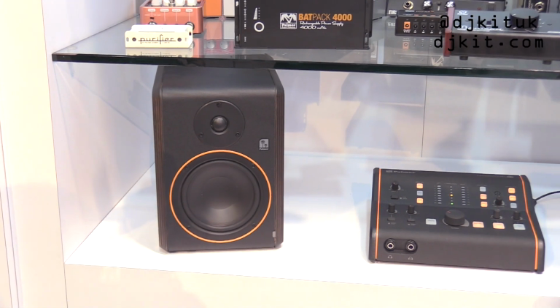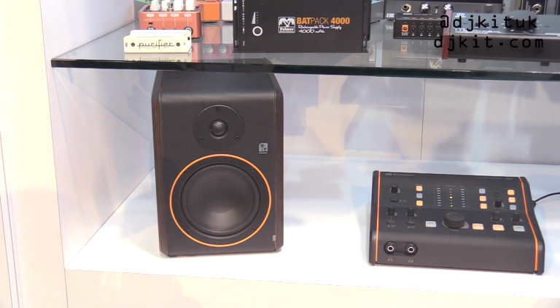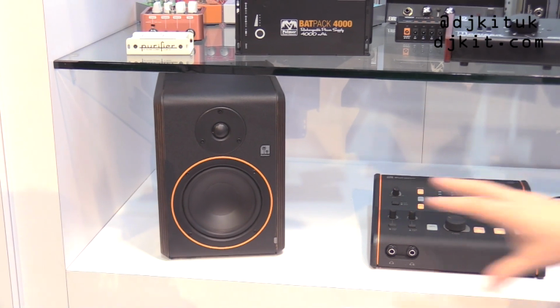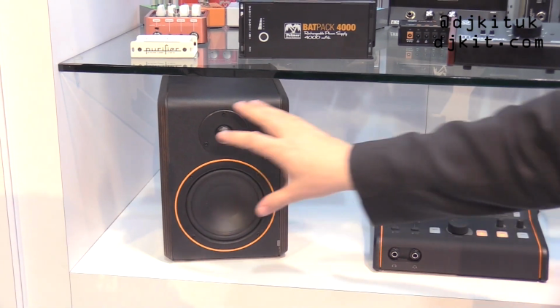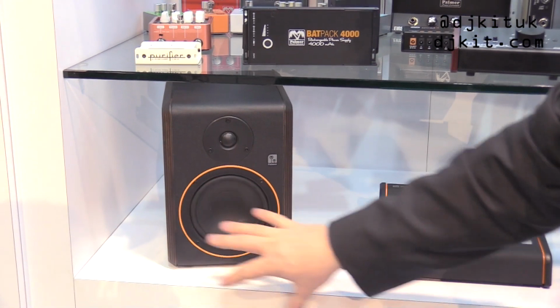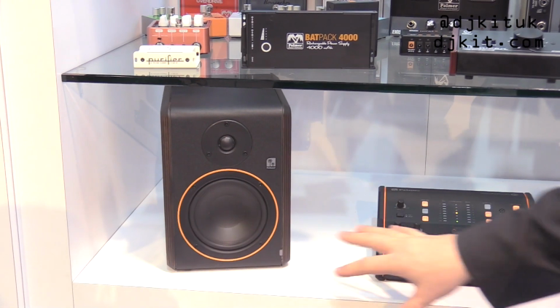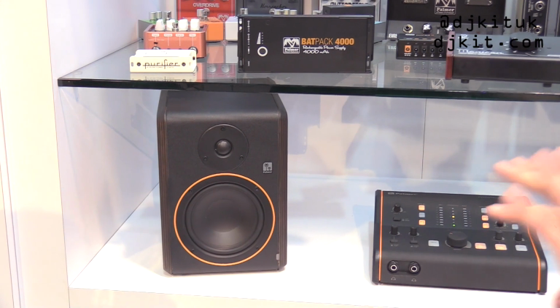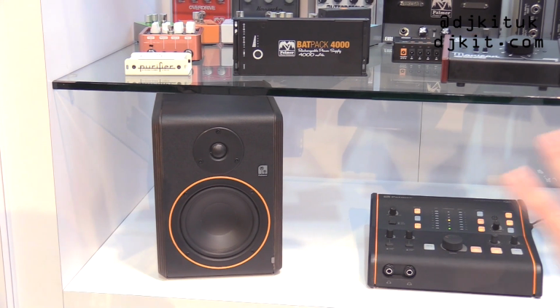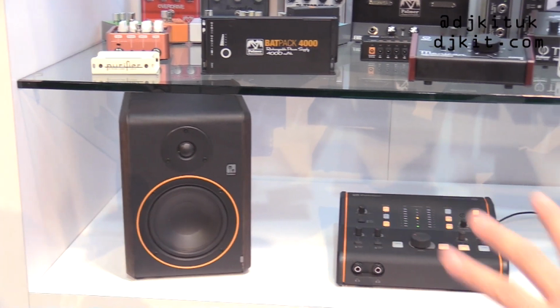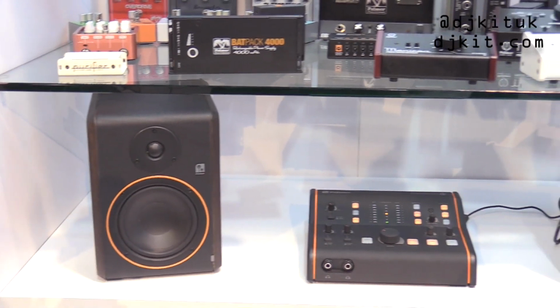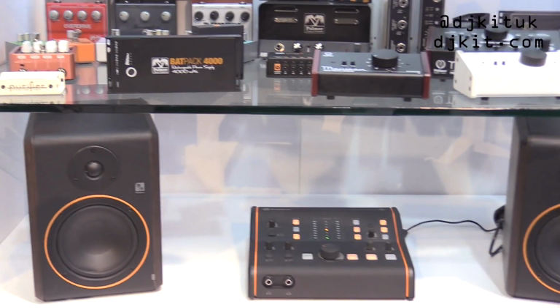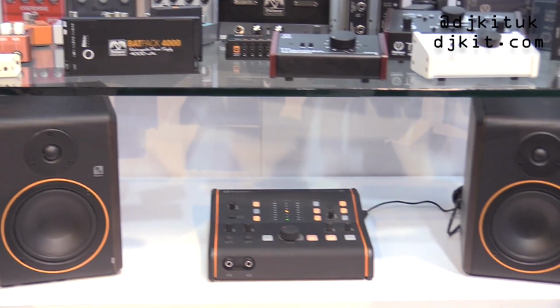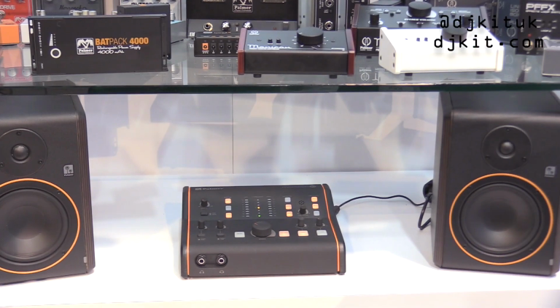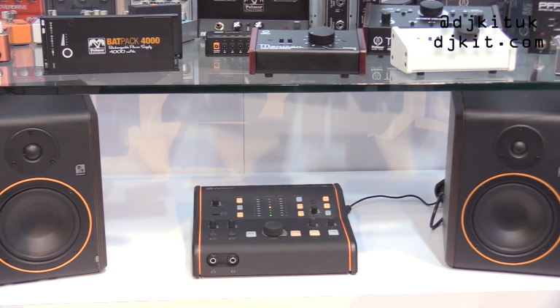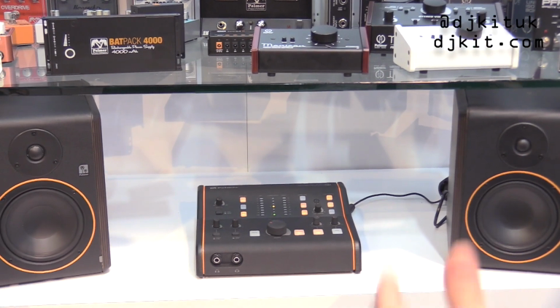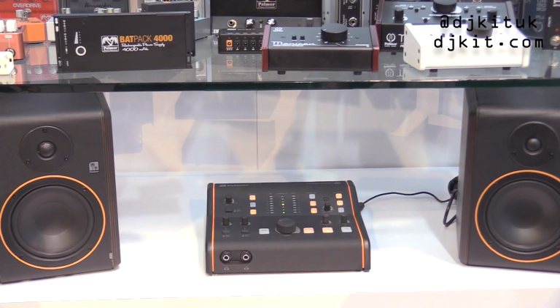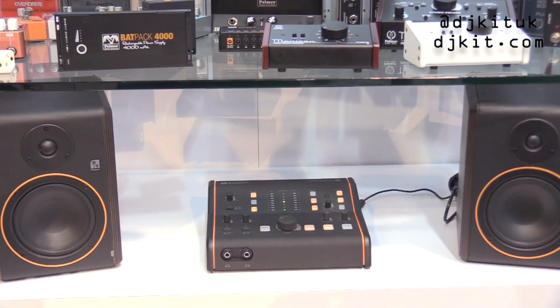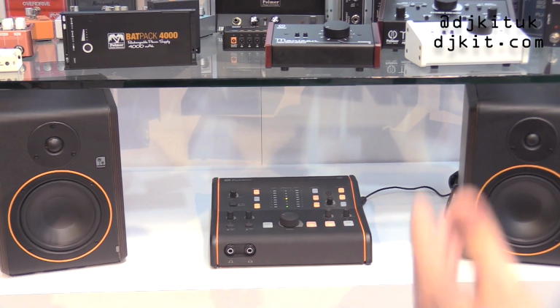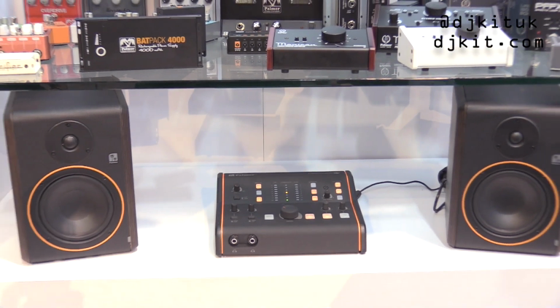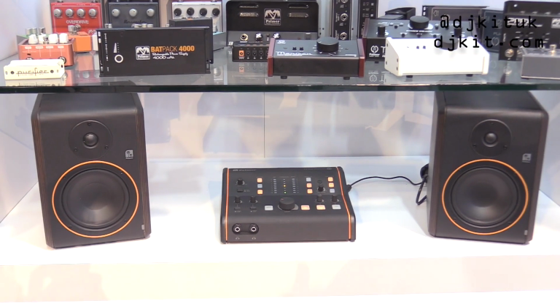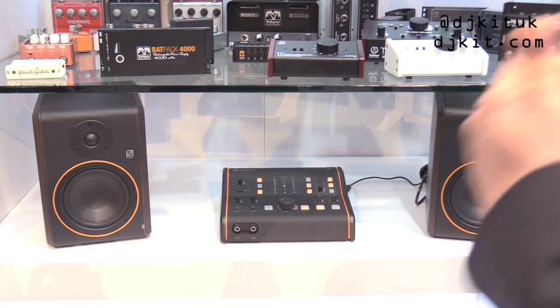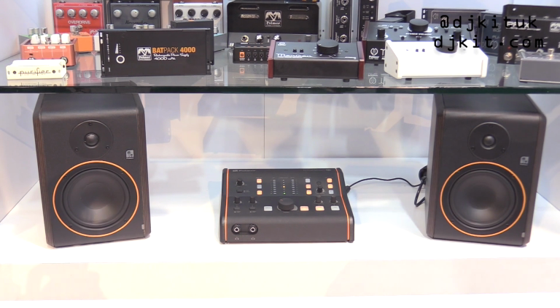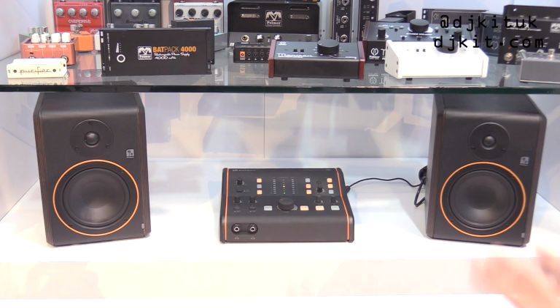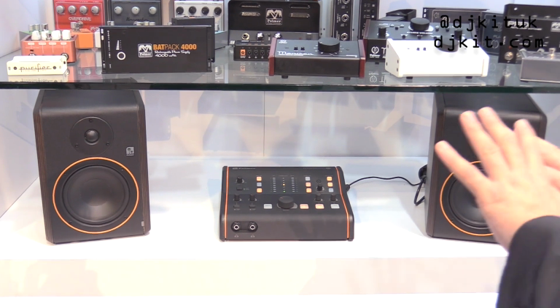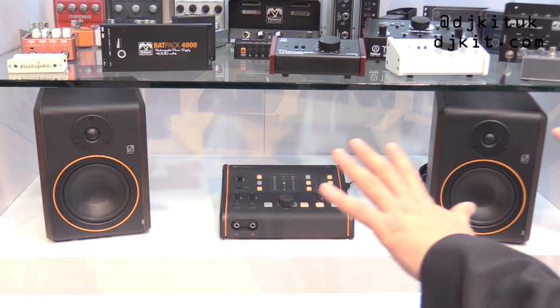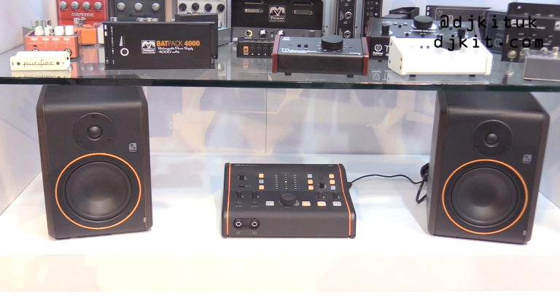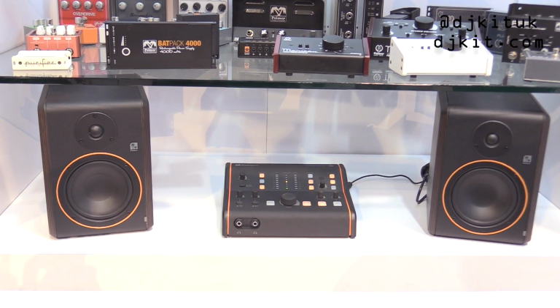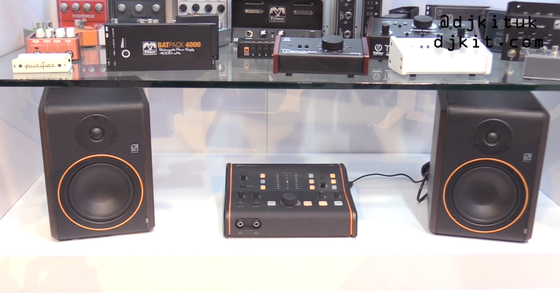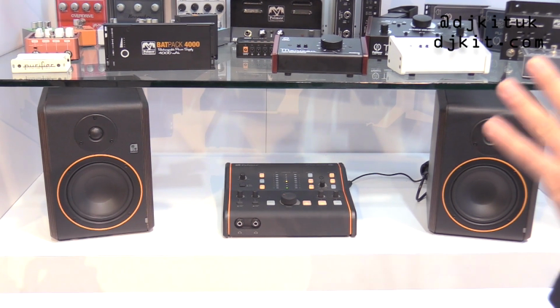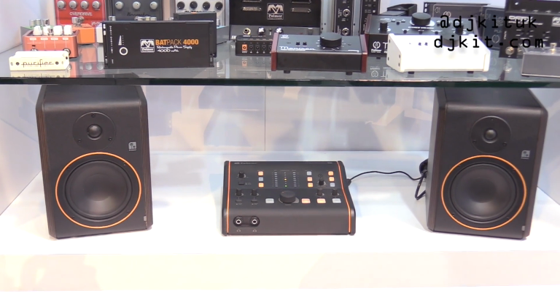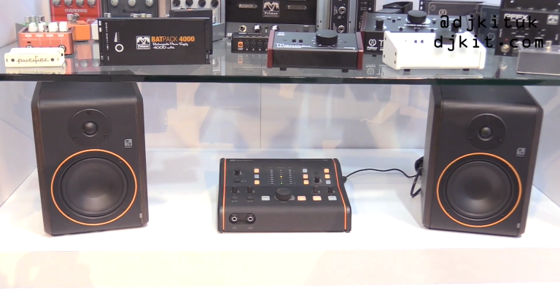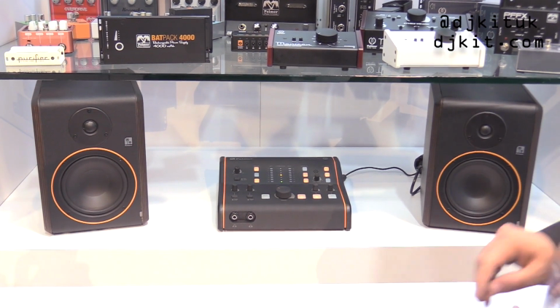So there's a slight morphing happening with the logo. In general, you'll notice the orange ring and the really nice look of all of this. We're going to be upgrading all our products step by step to have this look. So let's have a look at the products themselves.